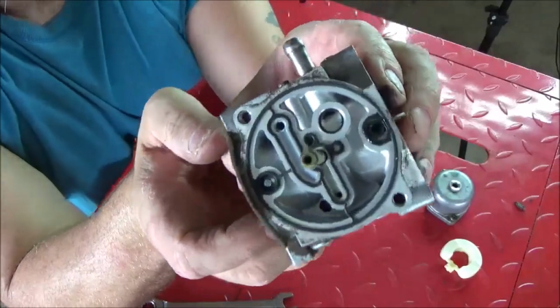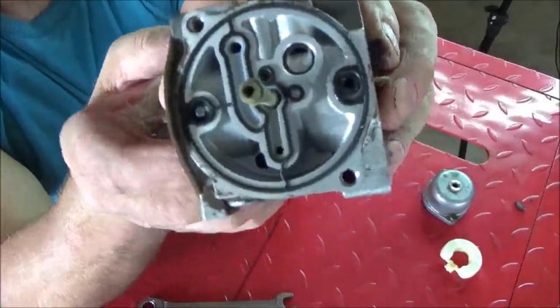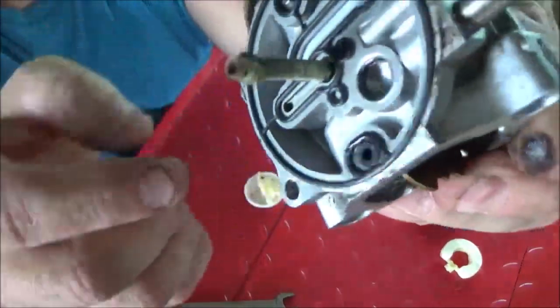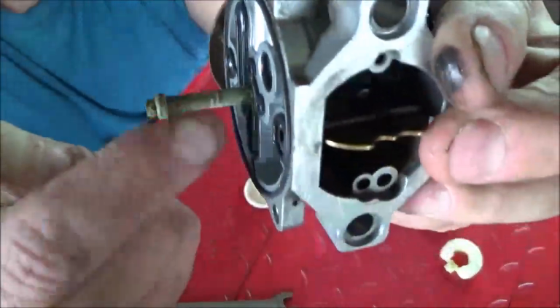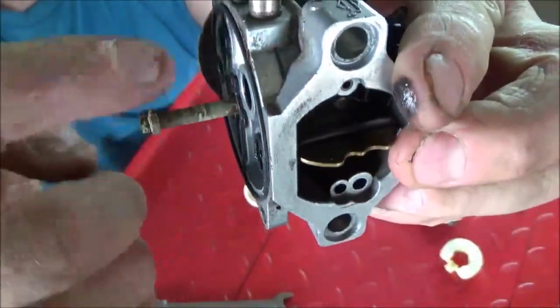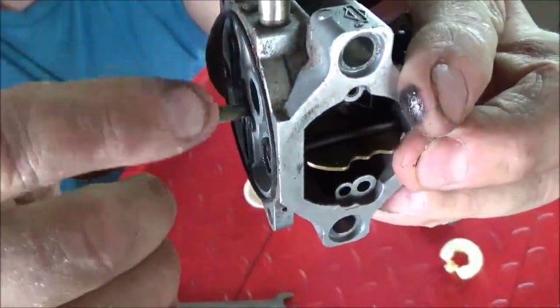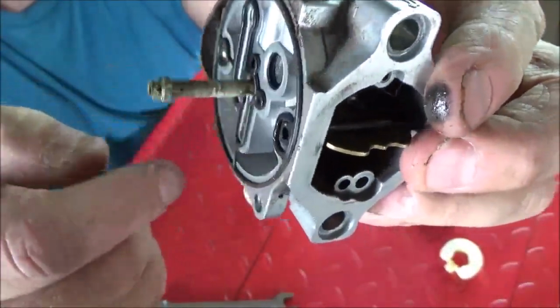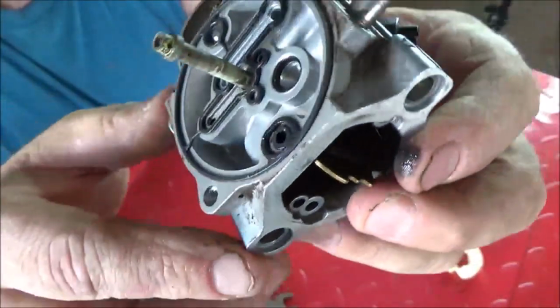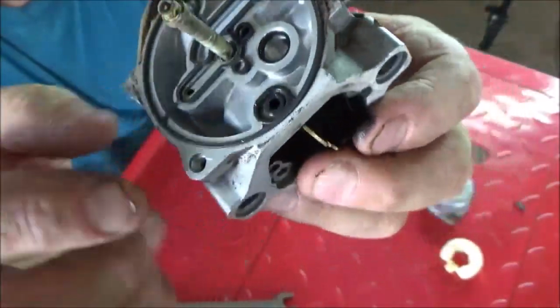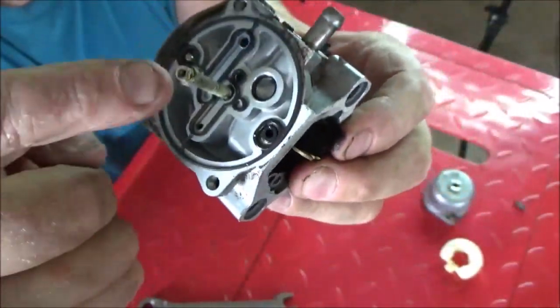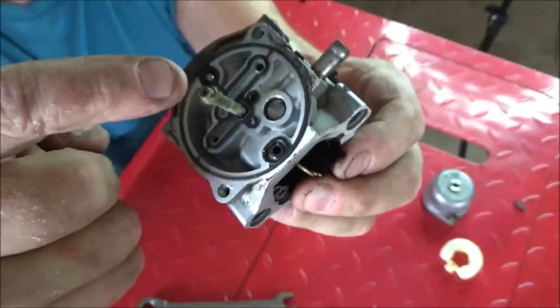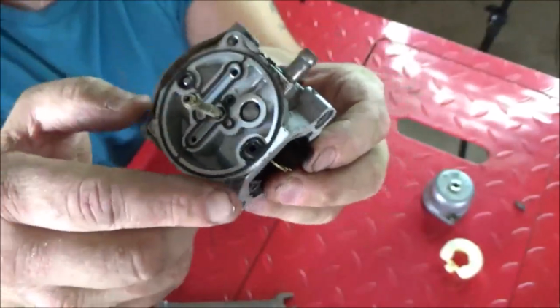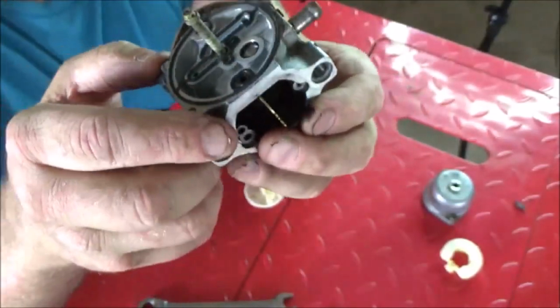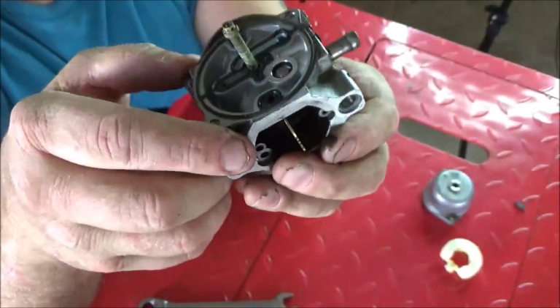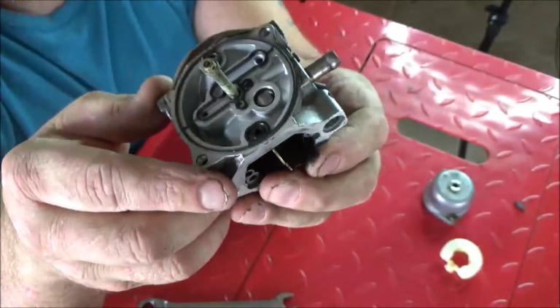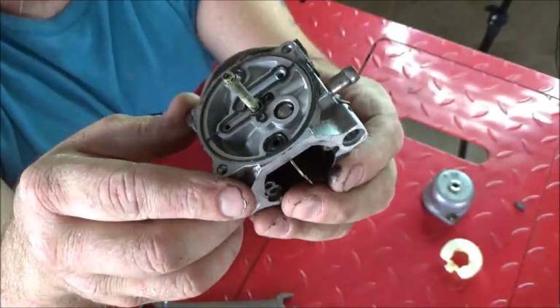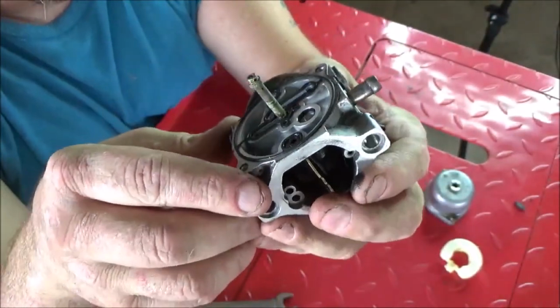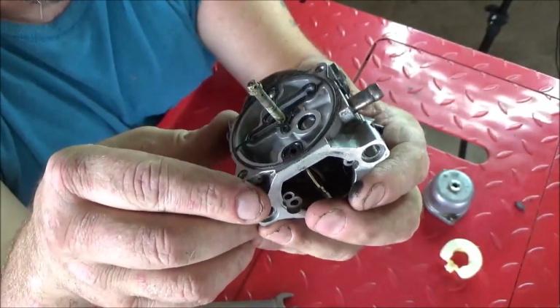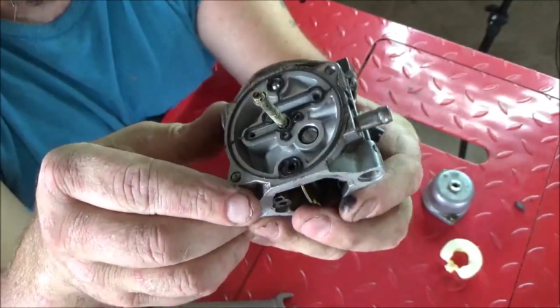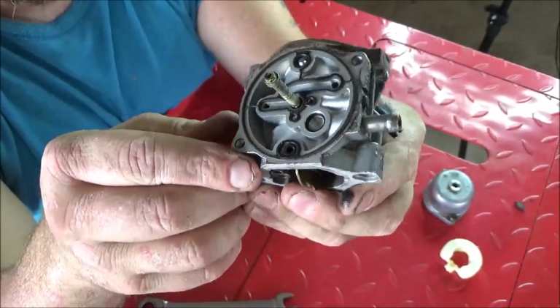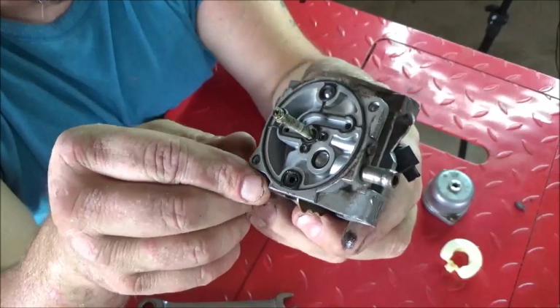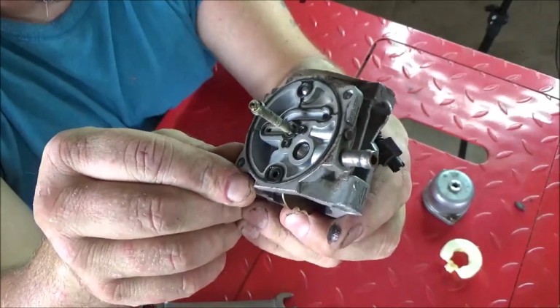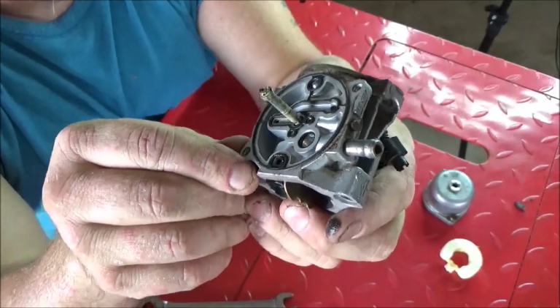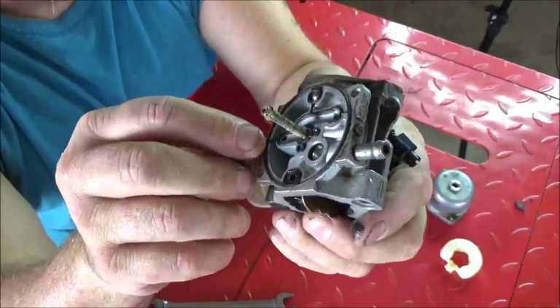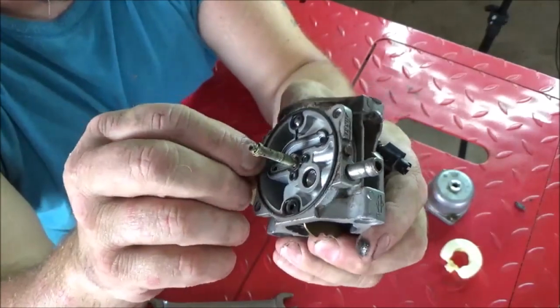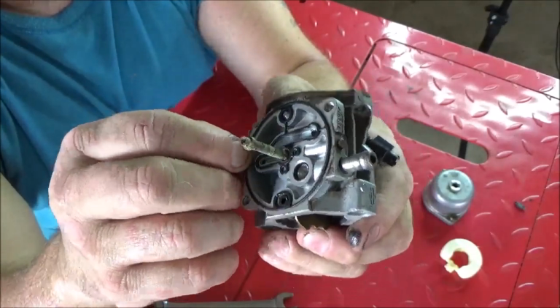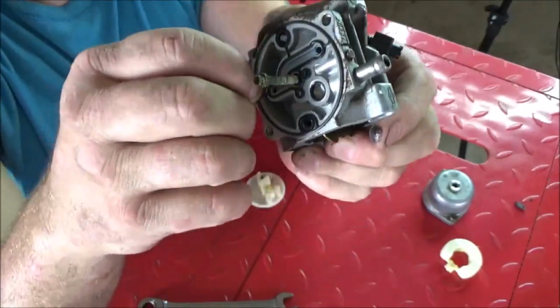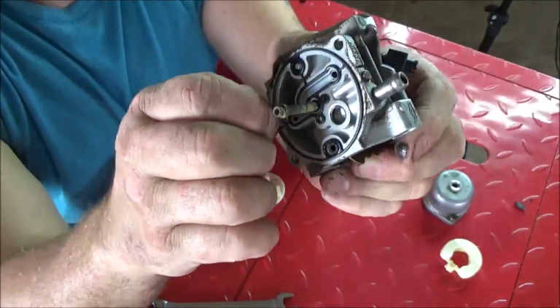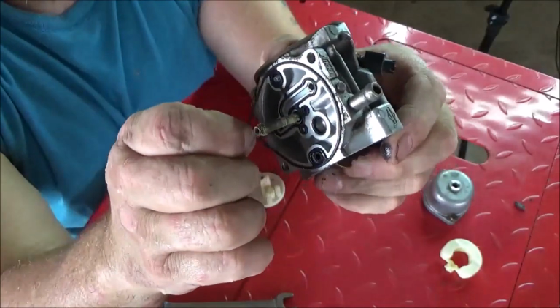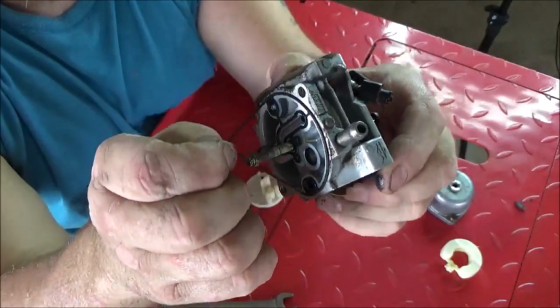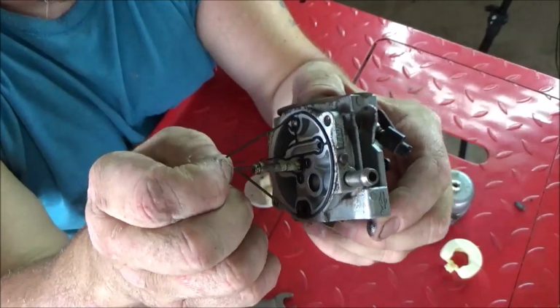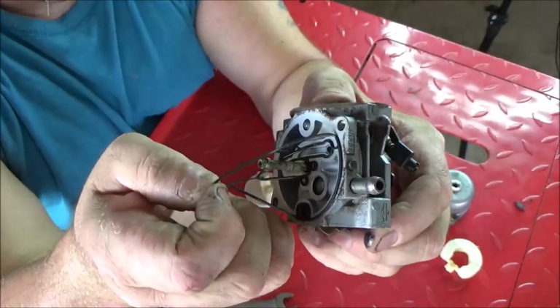As you can tell, there's some corrosion on the emulsion tube. Now this emulsion tube is part of the carburetor body - don't try to take it out because you'll damage it. Let's go ahead and pull the gasket off of here.